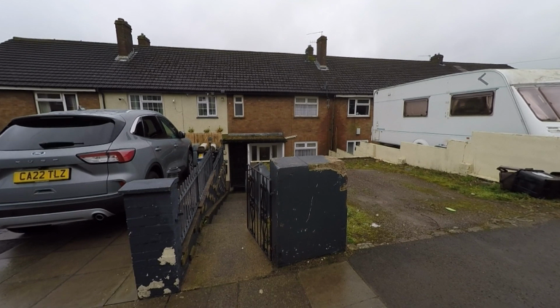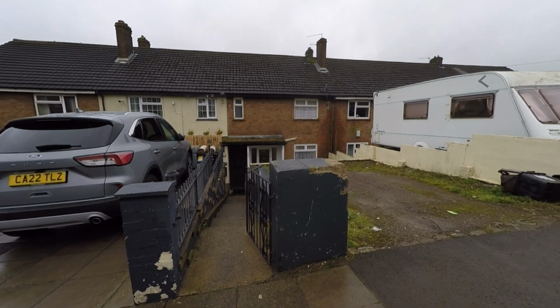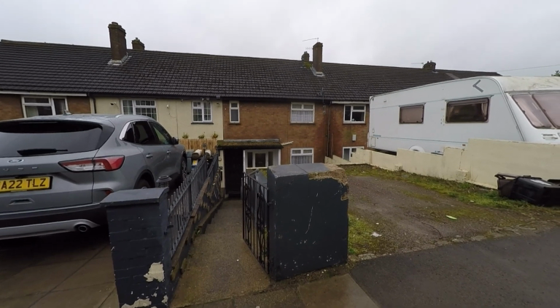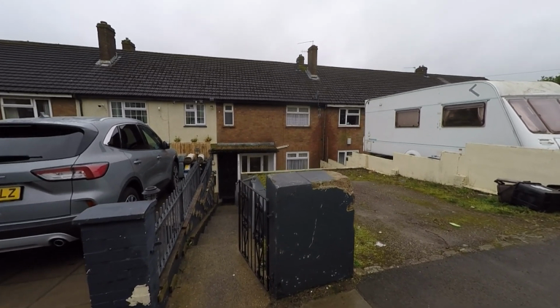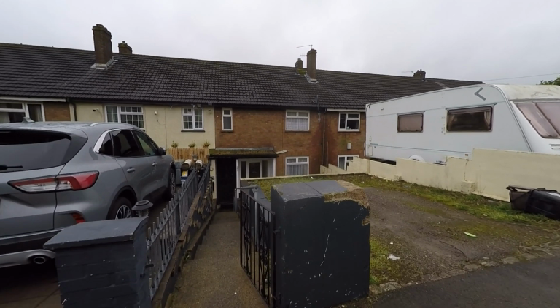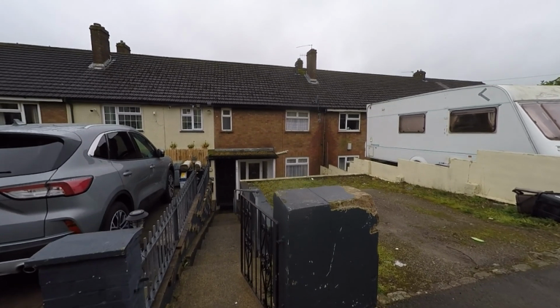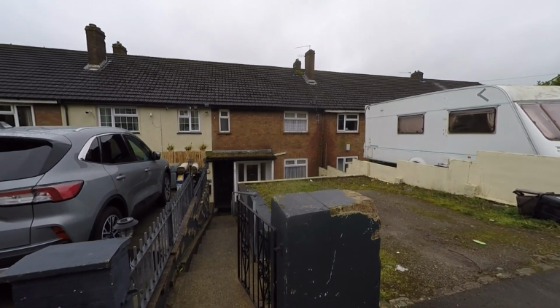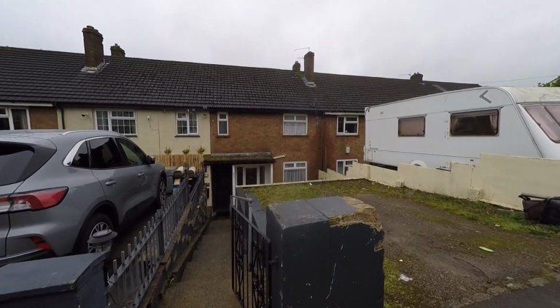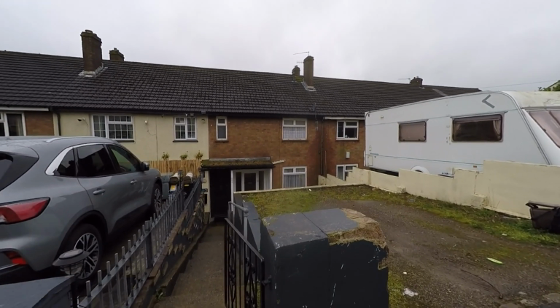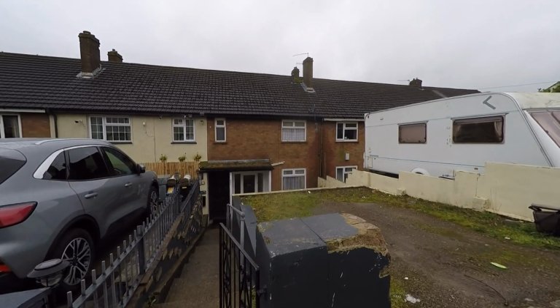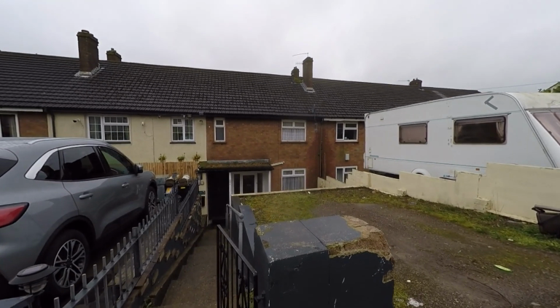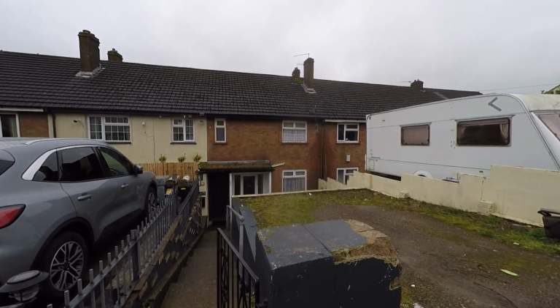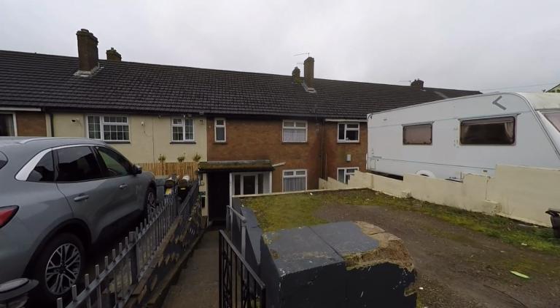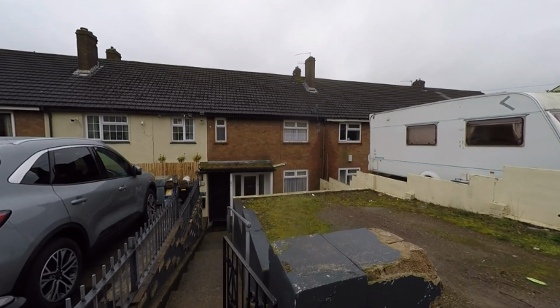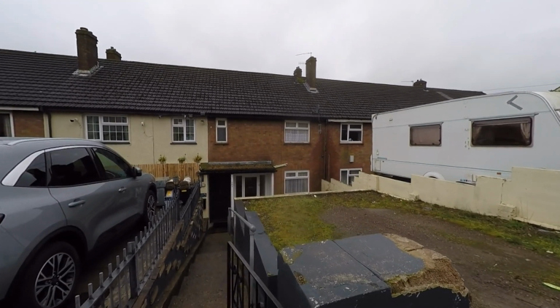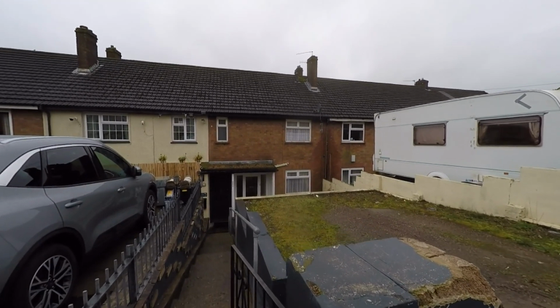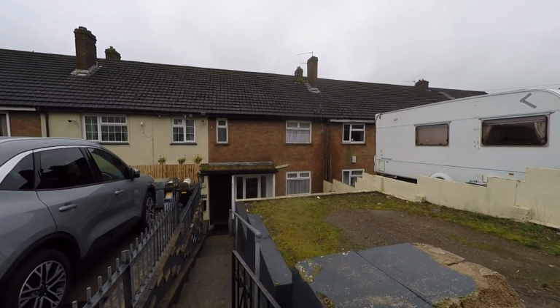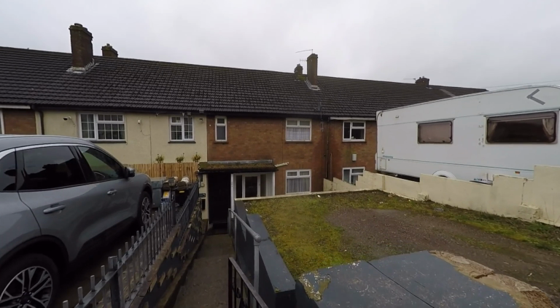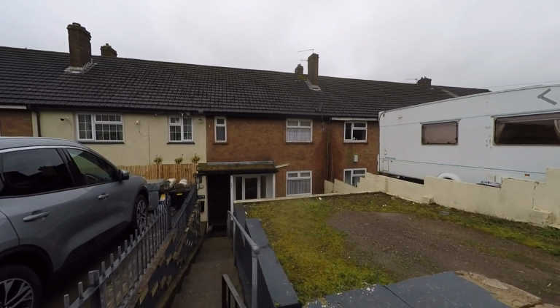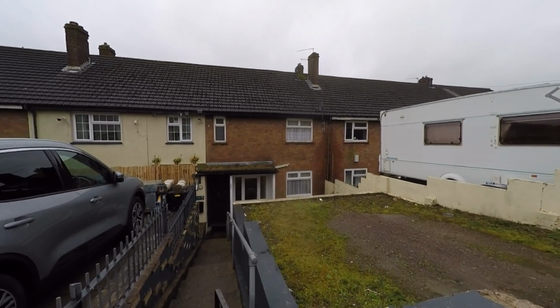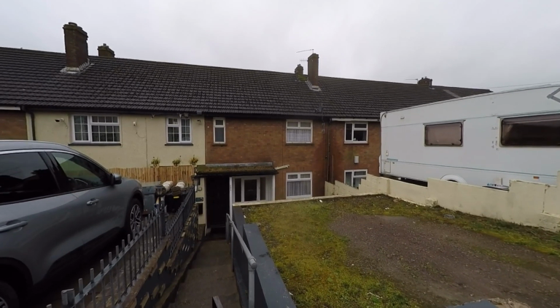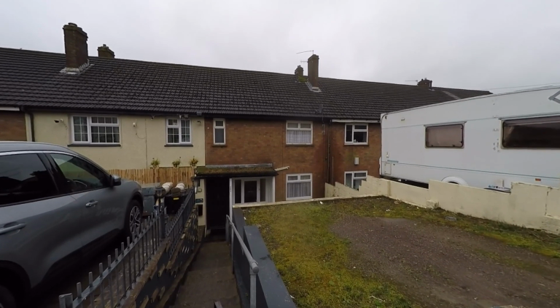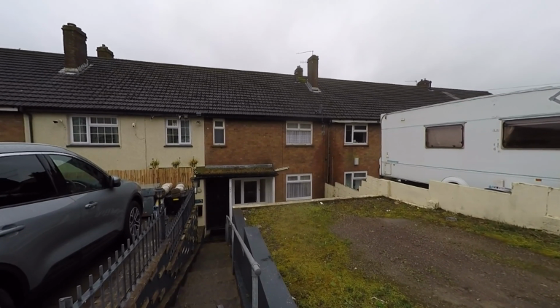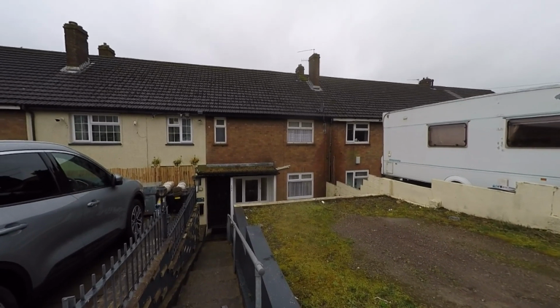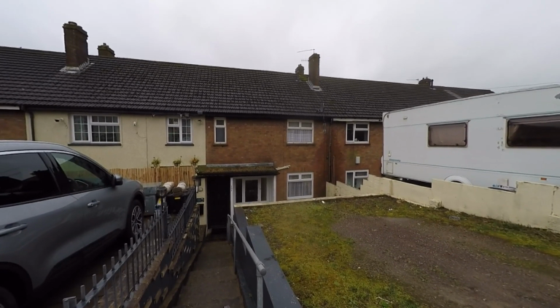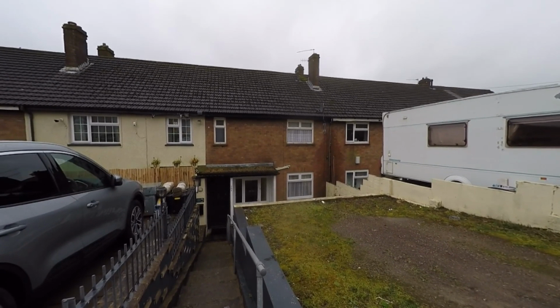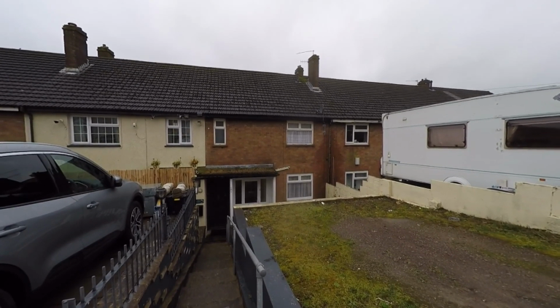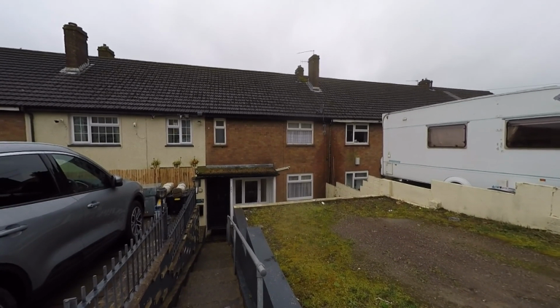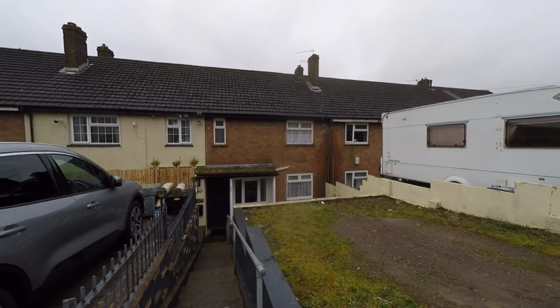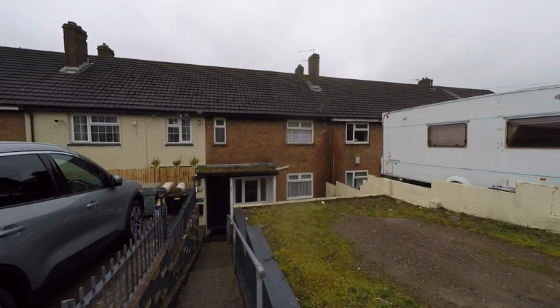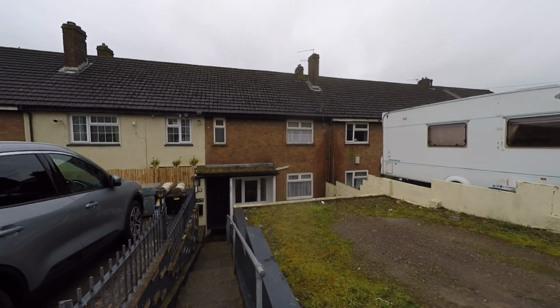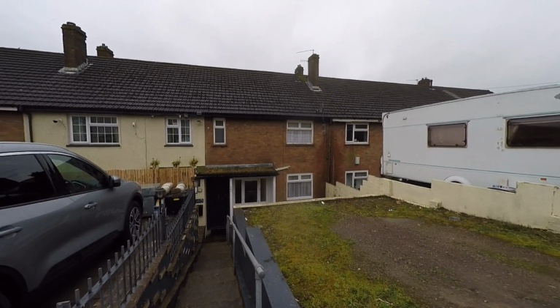Welcome to this video tour of this spacious three-bedroom mid-terraced family home situated within a popular residential area of Trevethyn, which itself sits just on the outskirts of Pontypool.